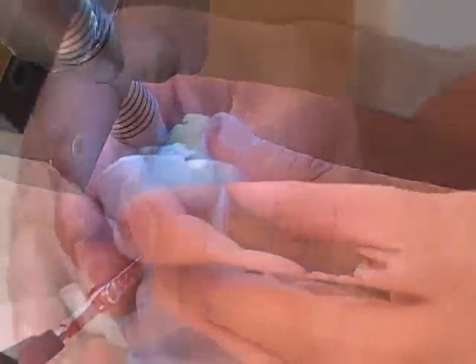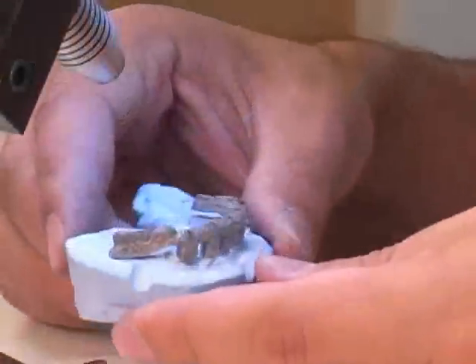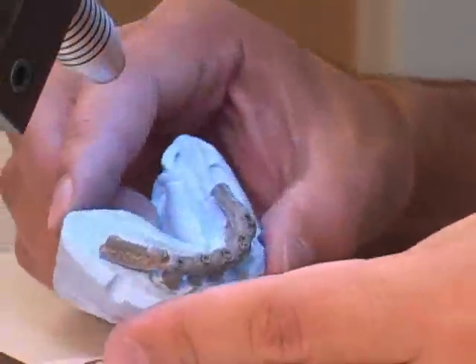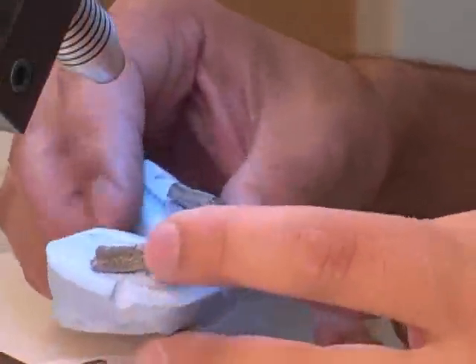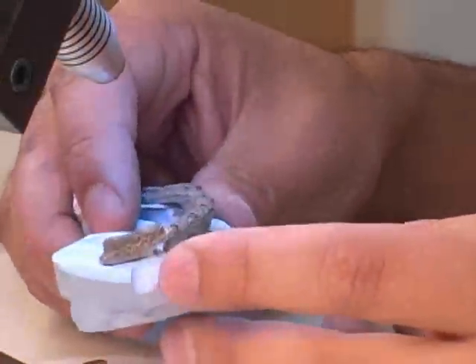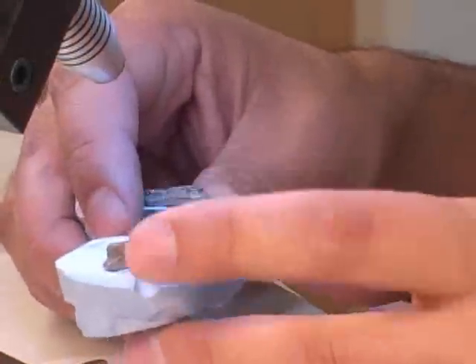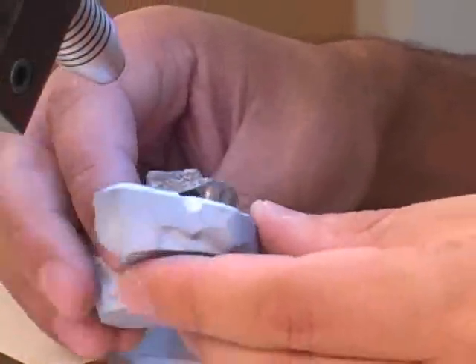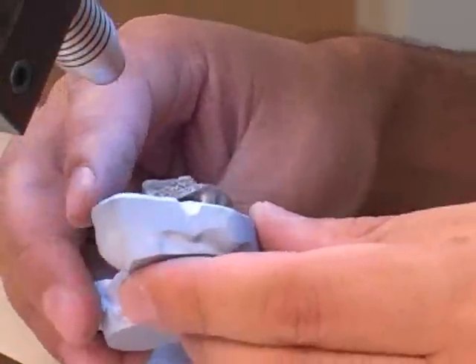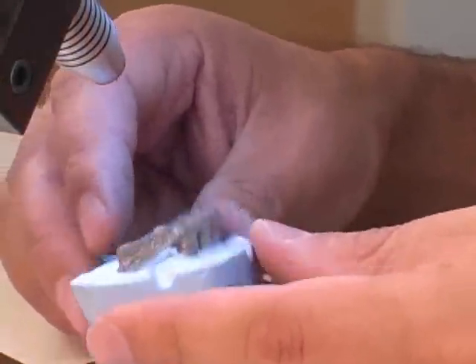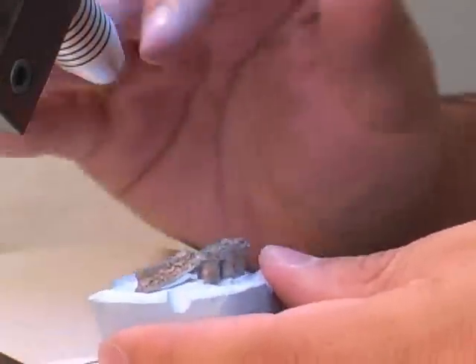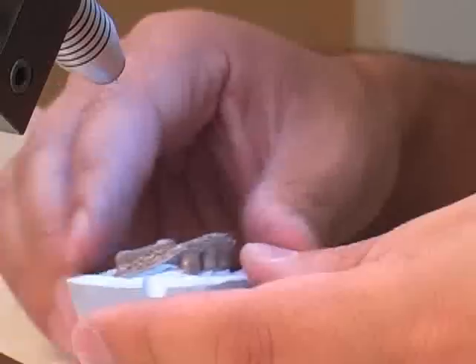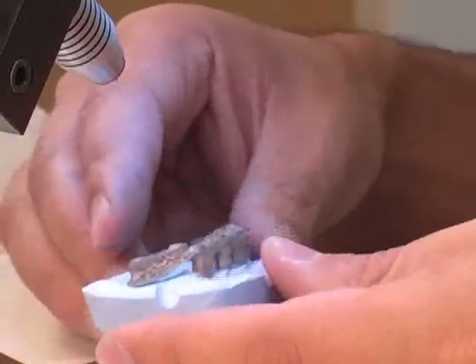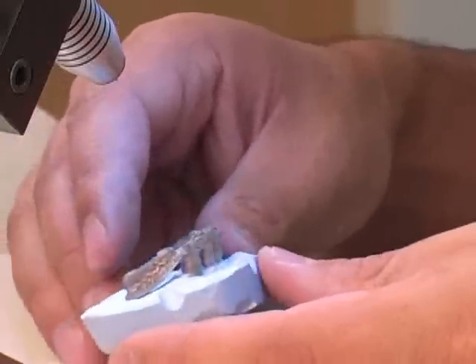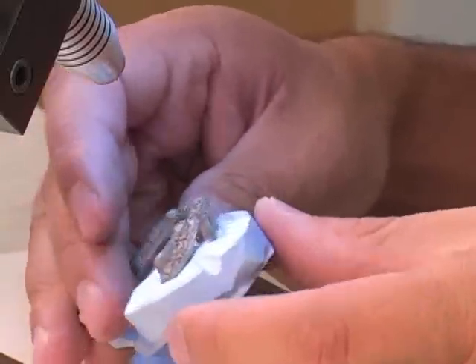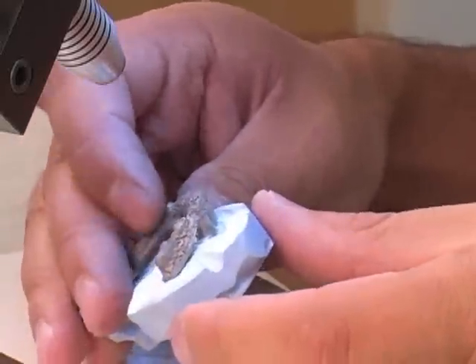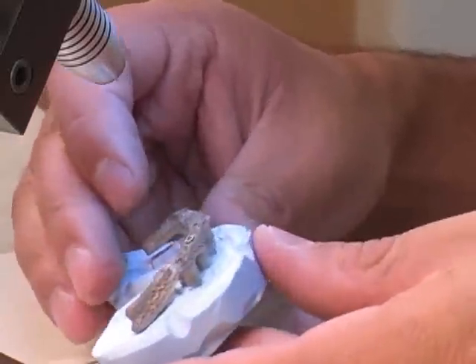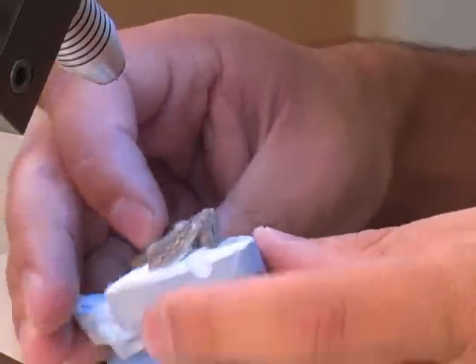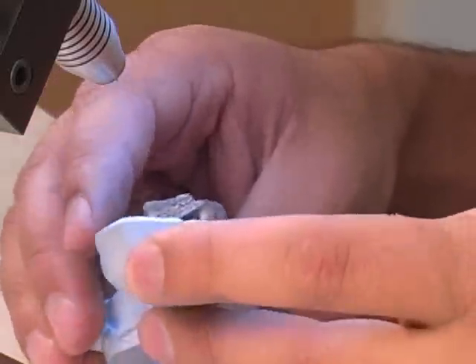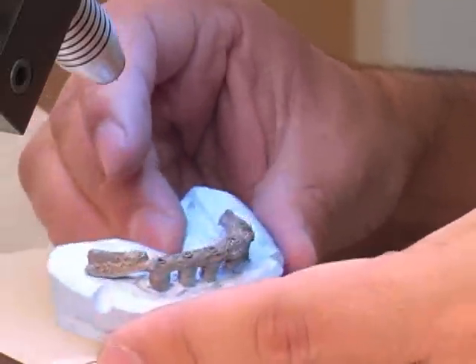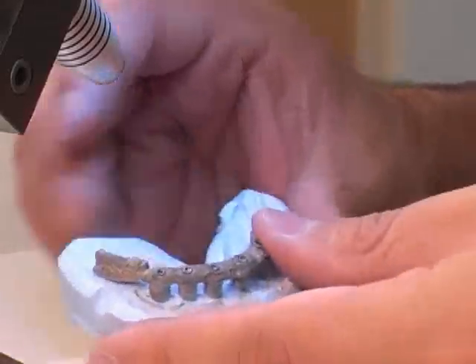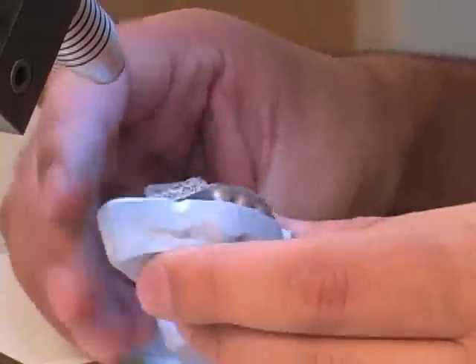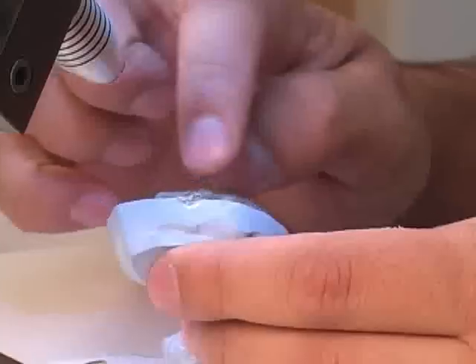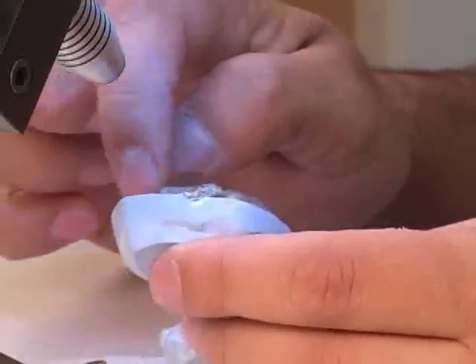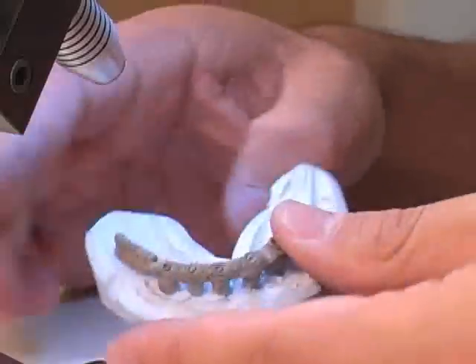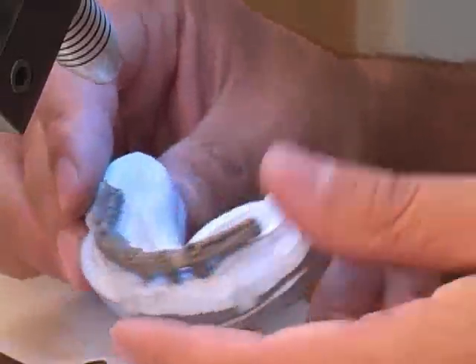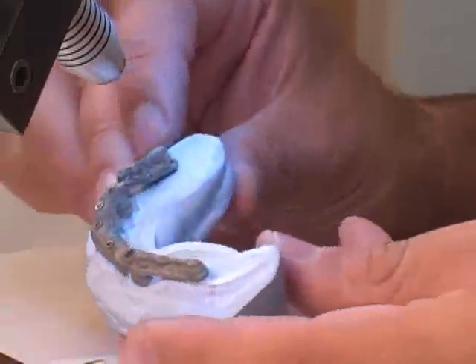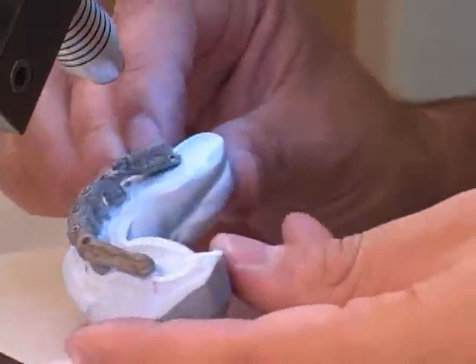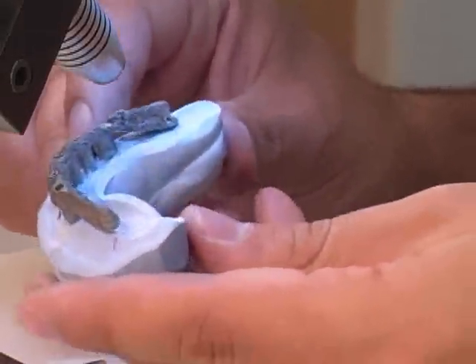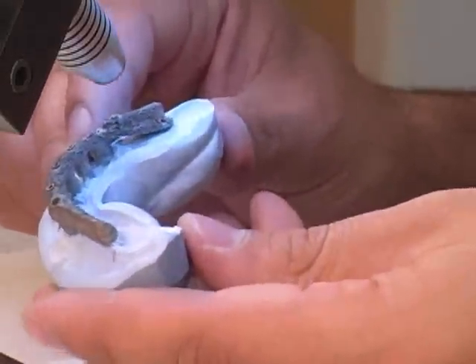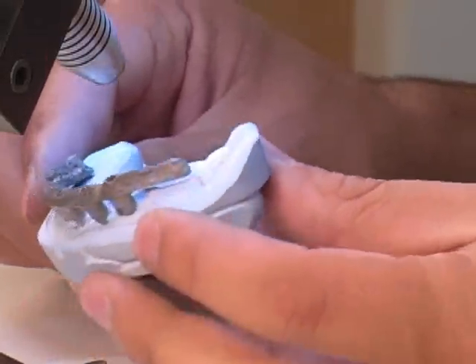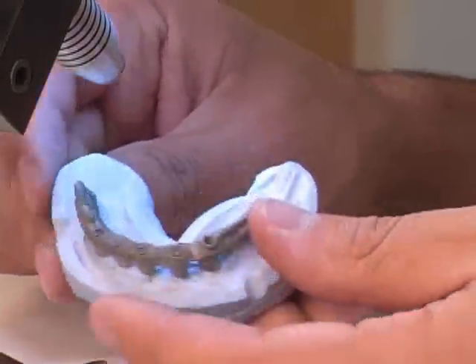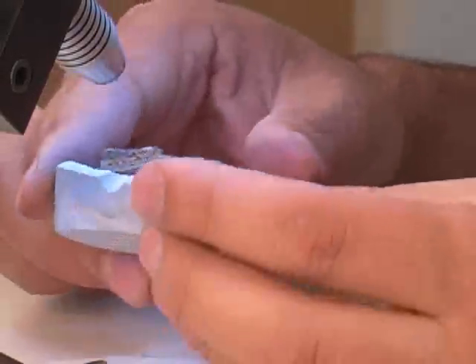We just added a piece here to heighten our implant bar, so you can see the weld going all the way around, and we just cleaned it up.